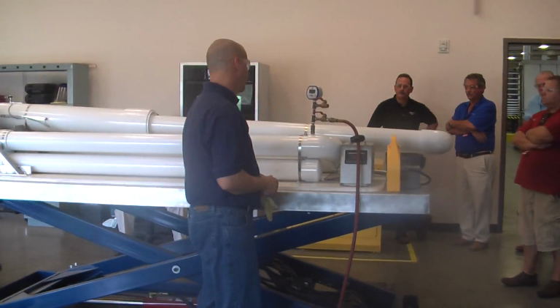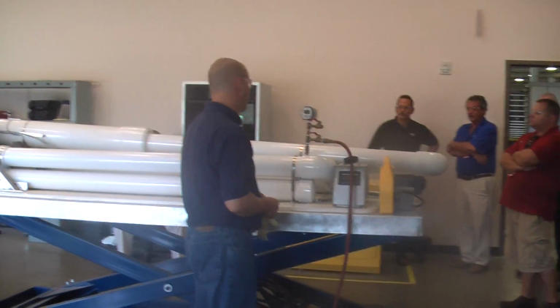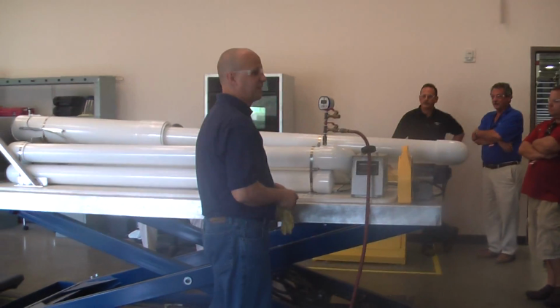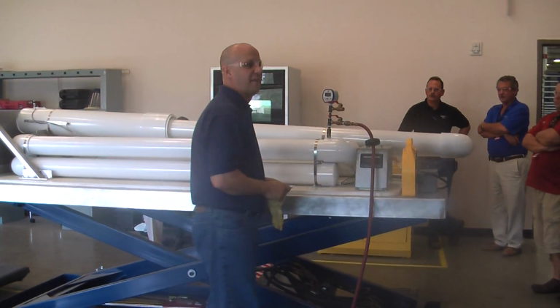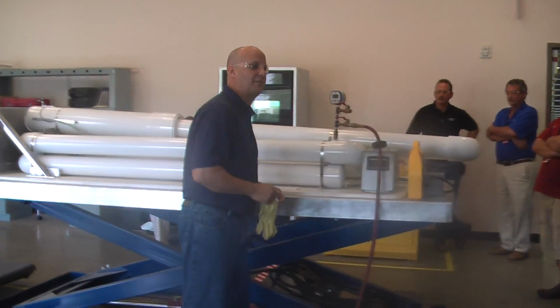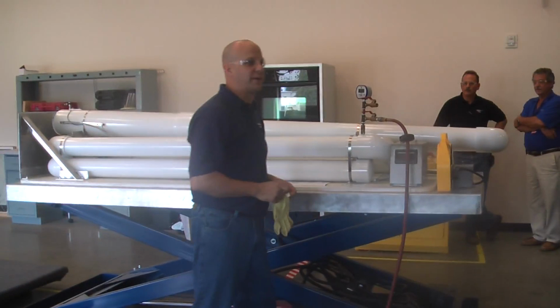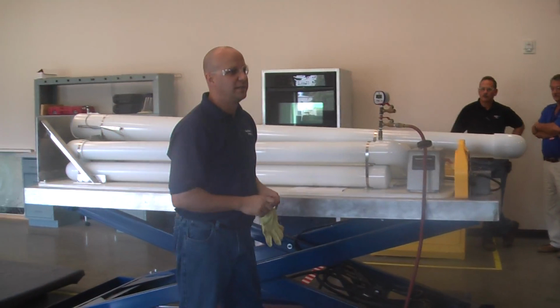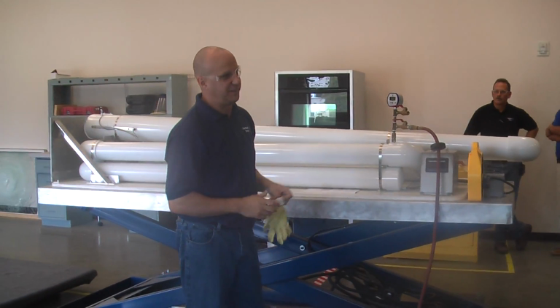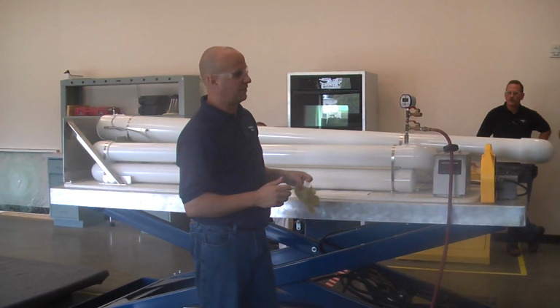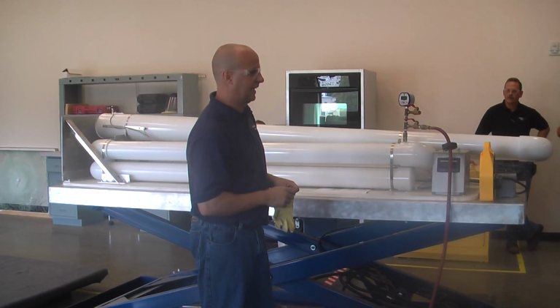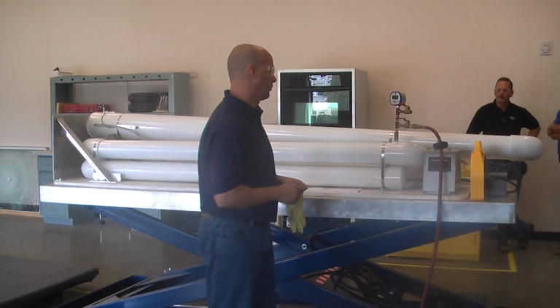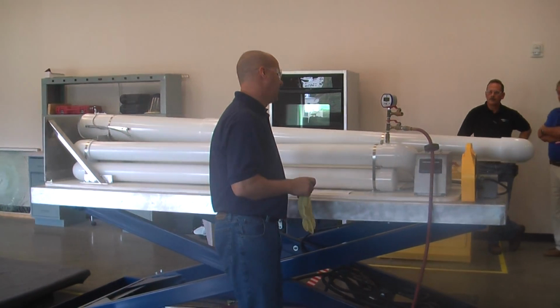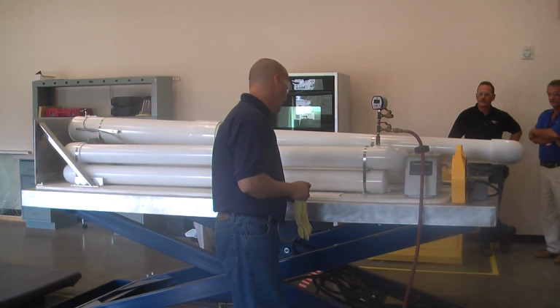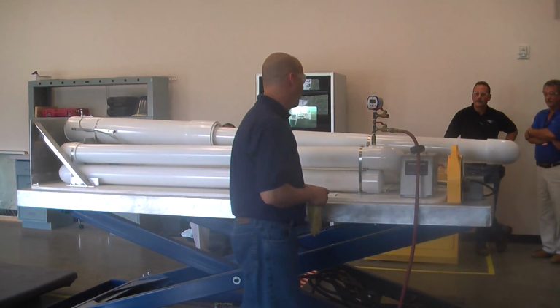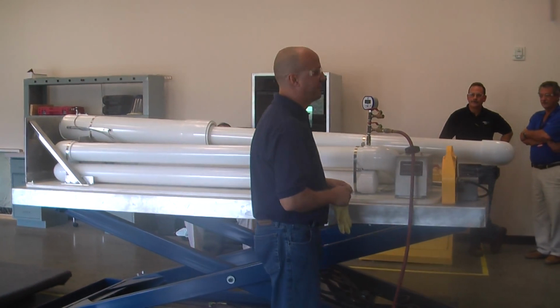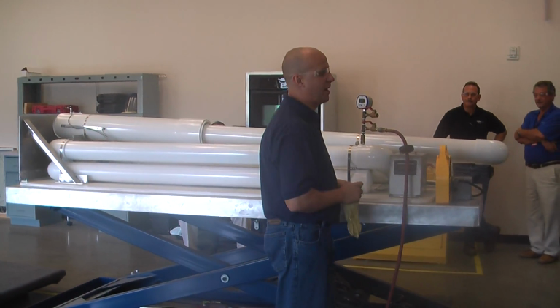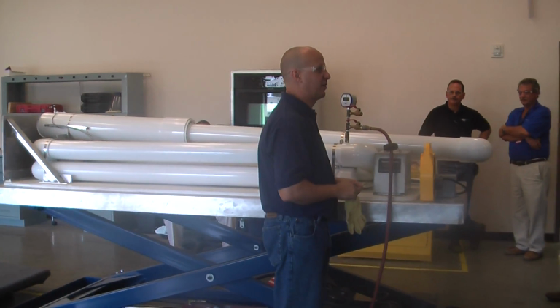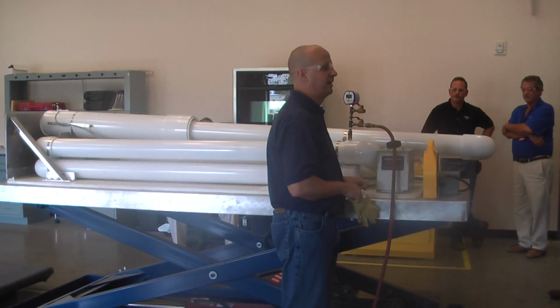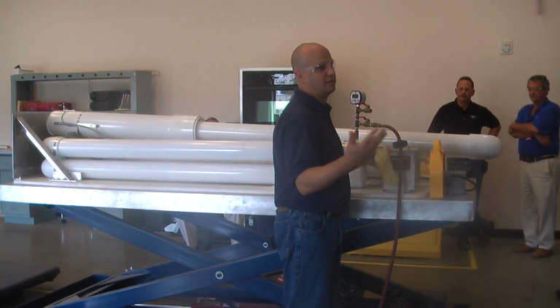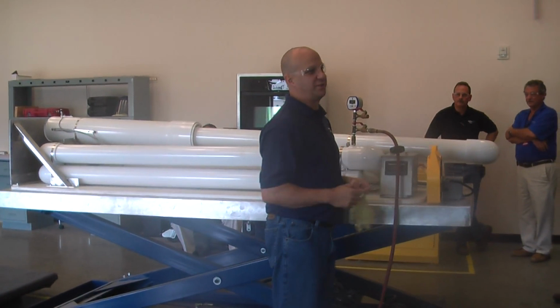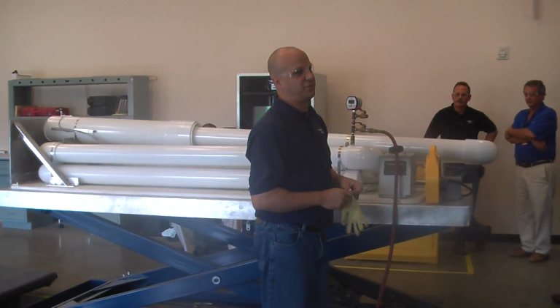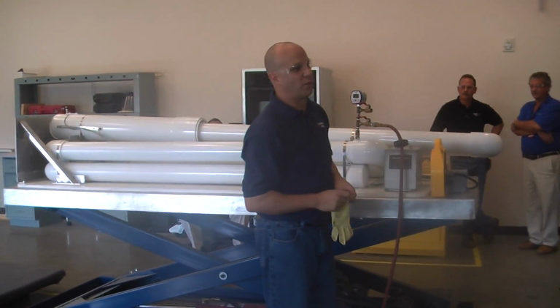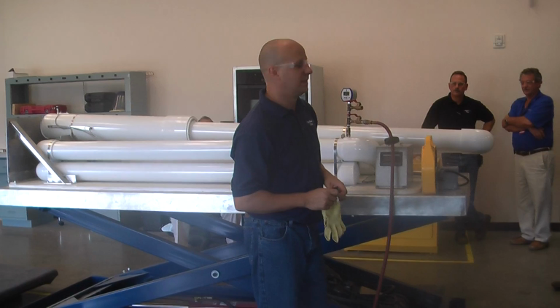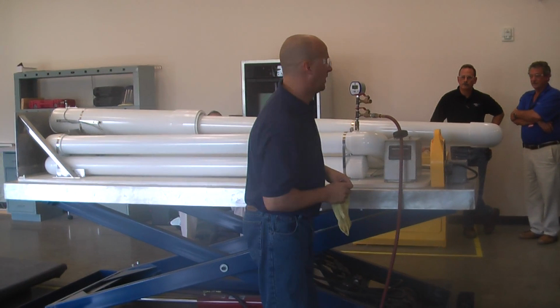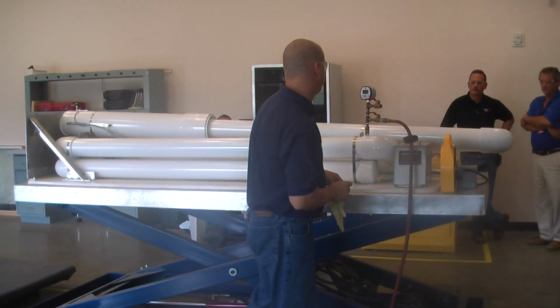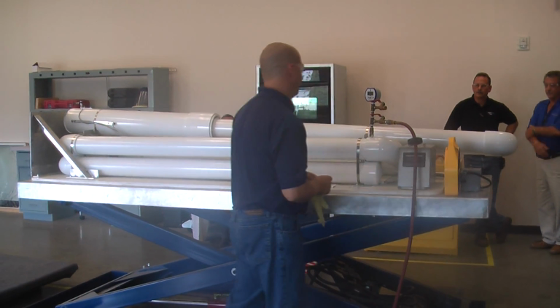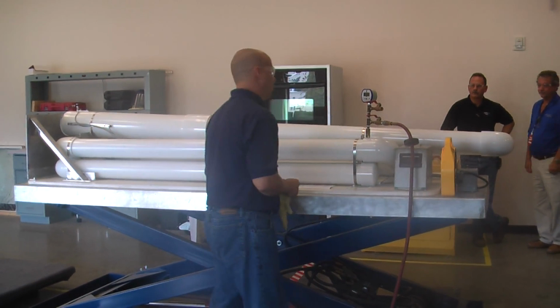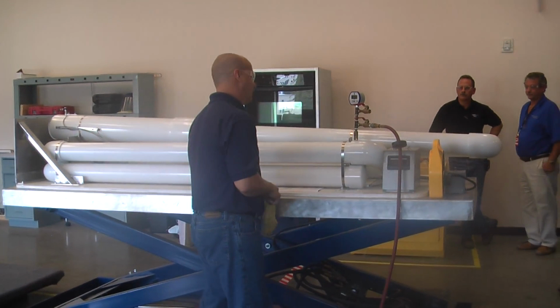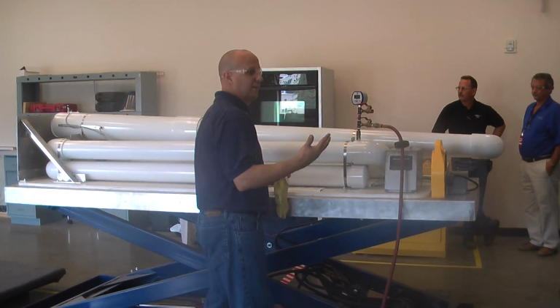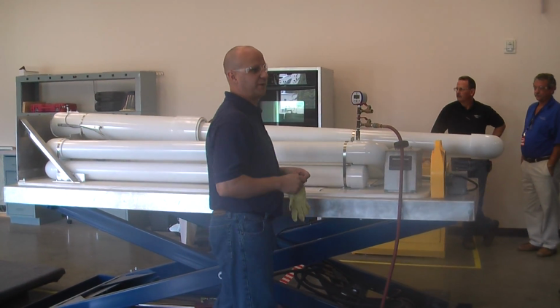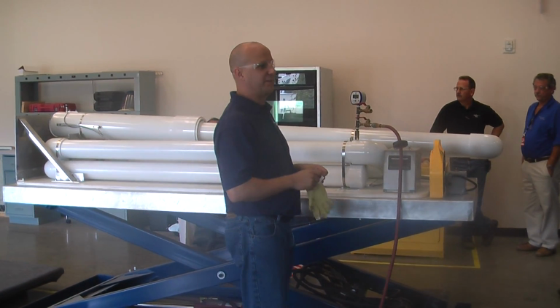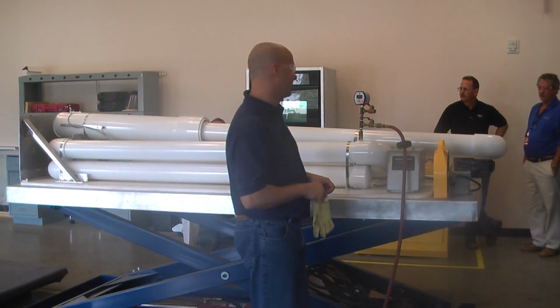Today we're going to shoot this at 35 miles an hour, 50 feet per second. That's roughly what a 140 mile an hour hurricane would send this 2x4. That's what we're trying to demonstrate — that's what we're going to try to do here today.